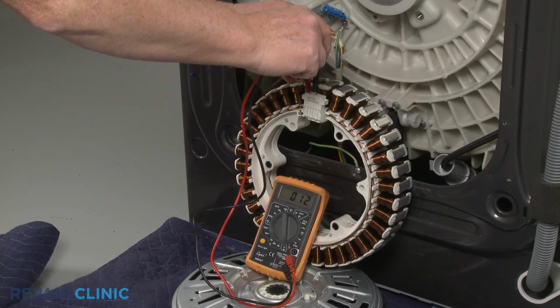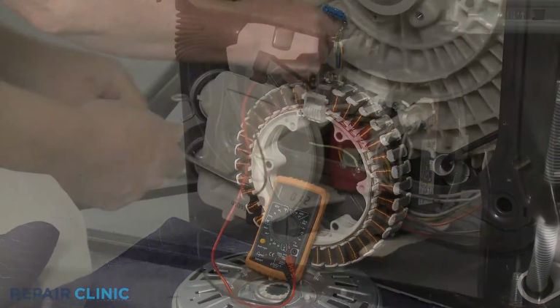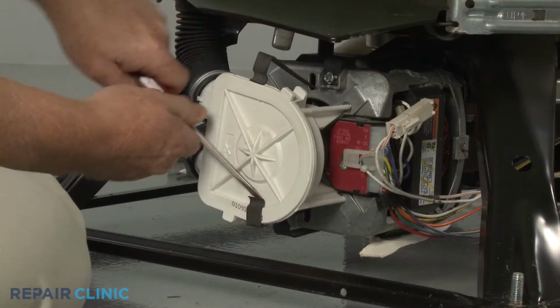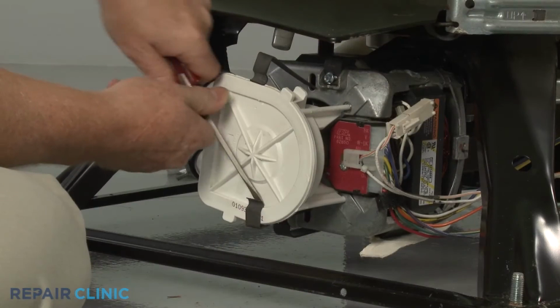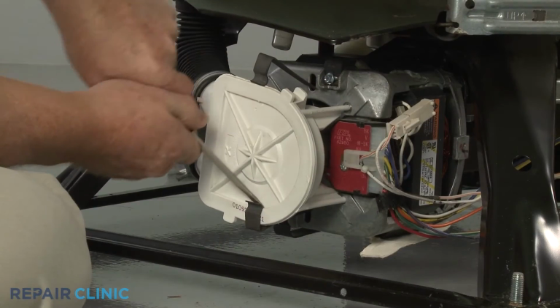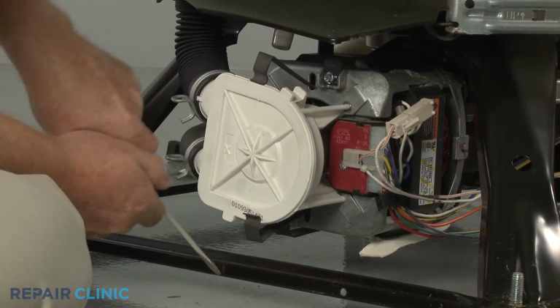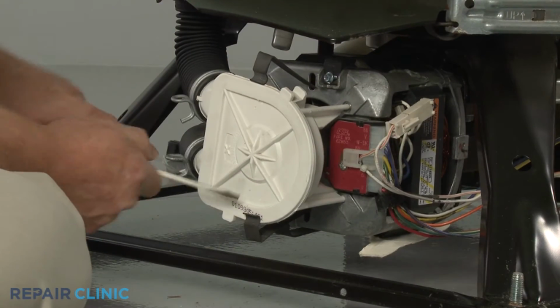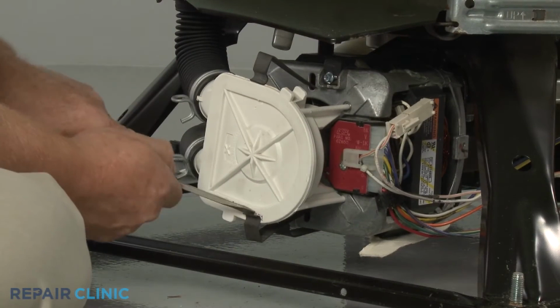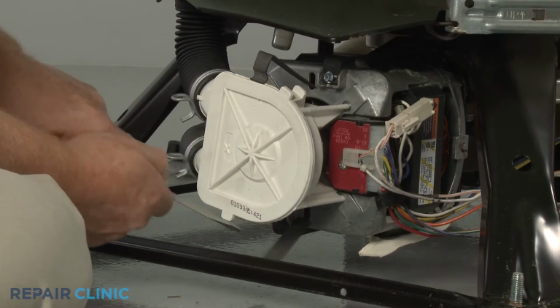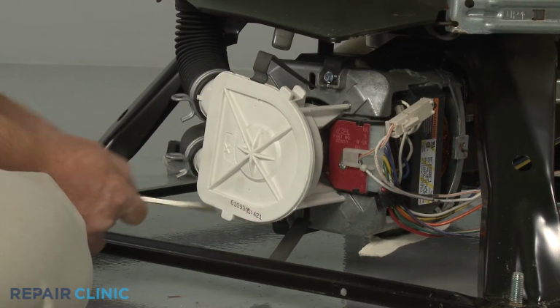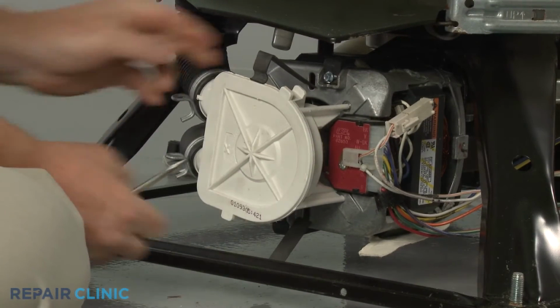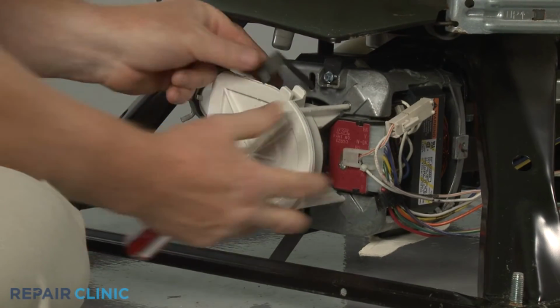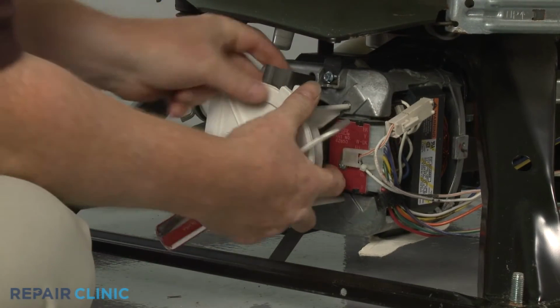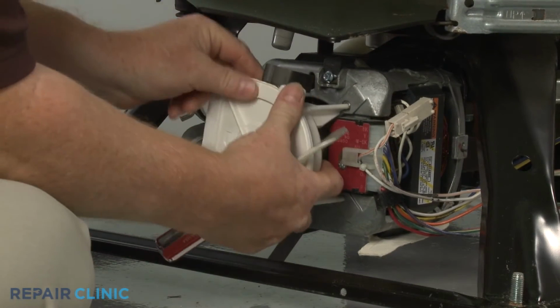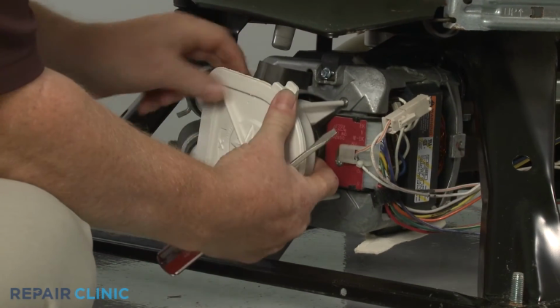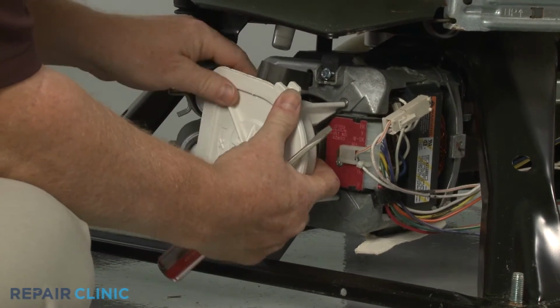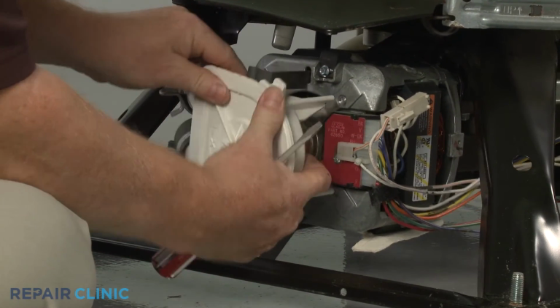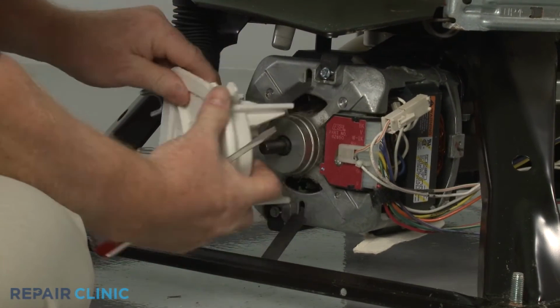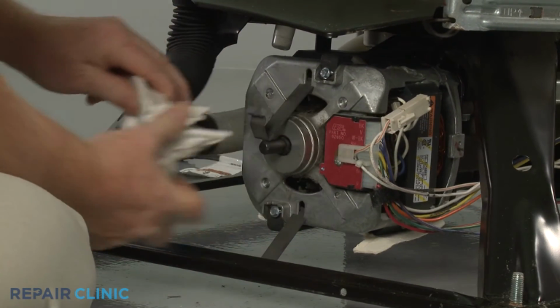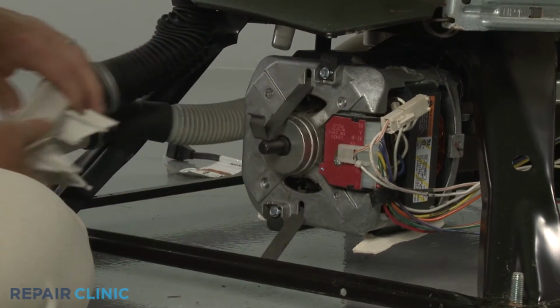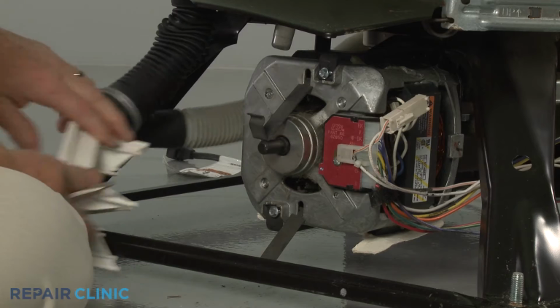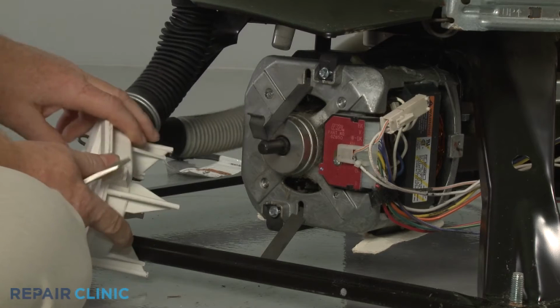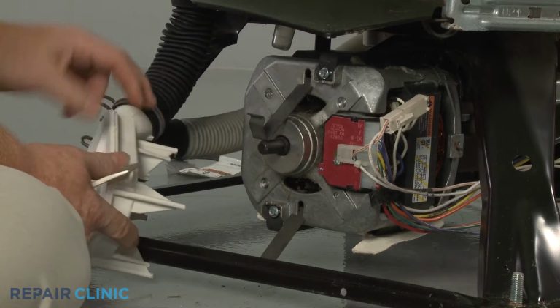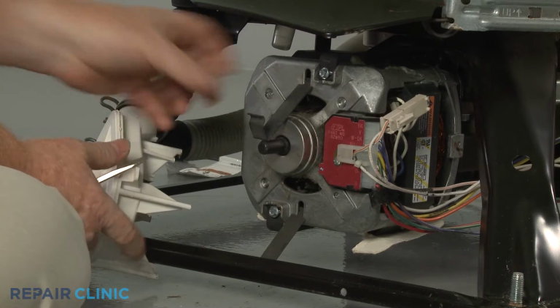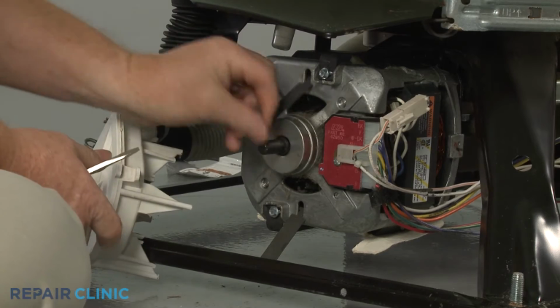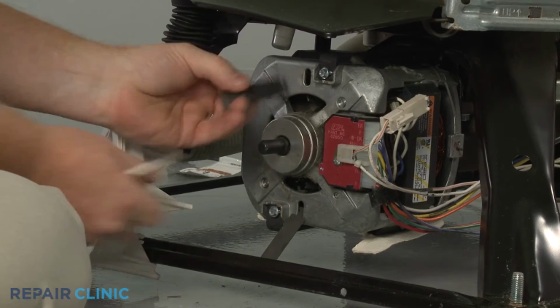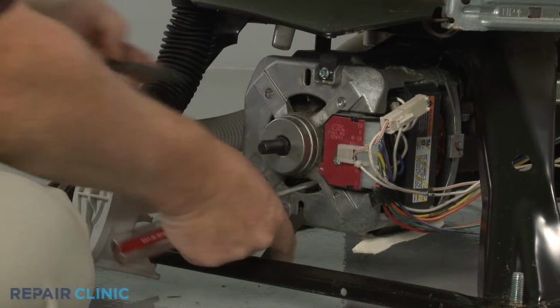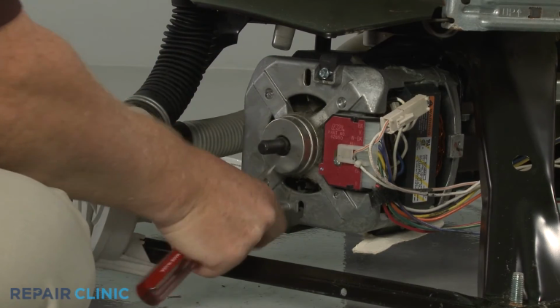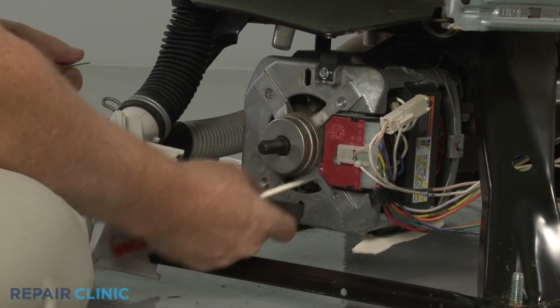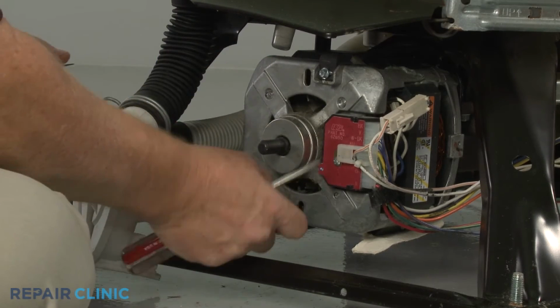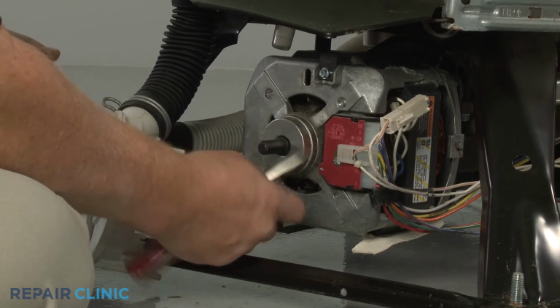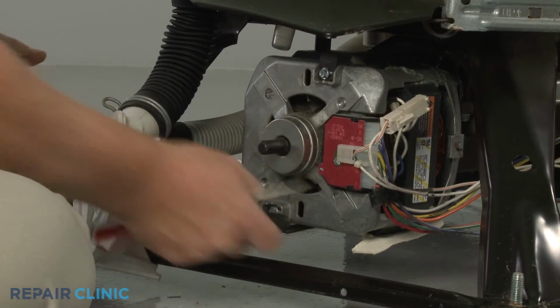For both direct drive and non-direct drive top load washers, the stator or drive motor will be located directly below the outer tub.